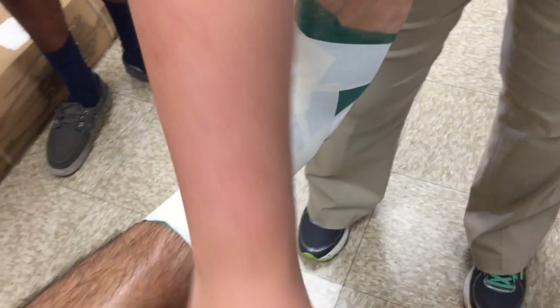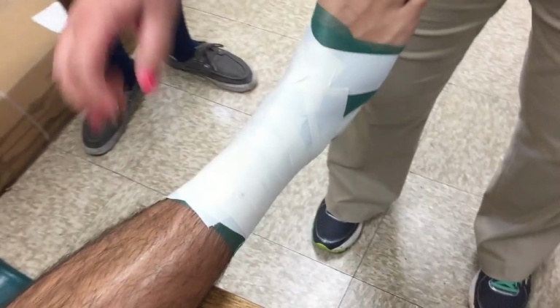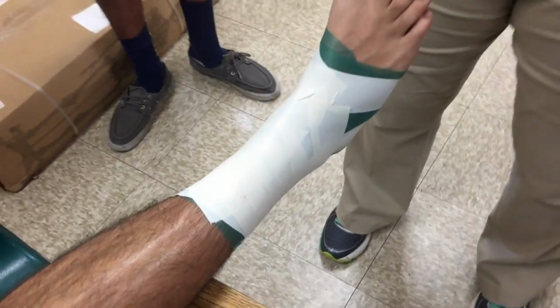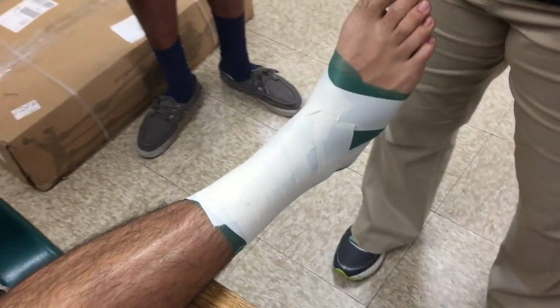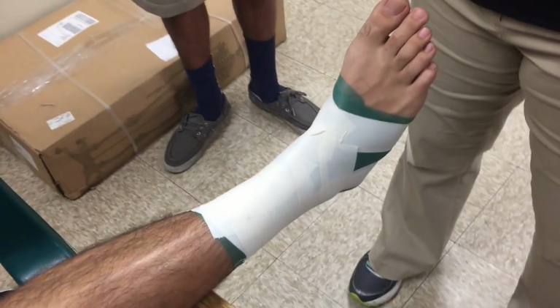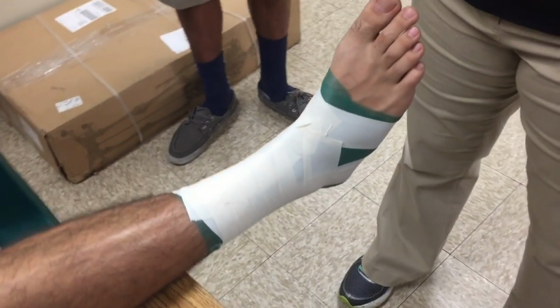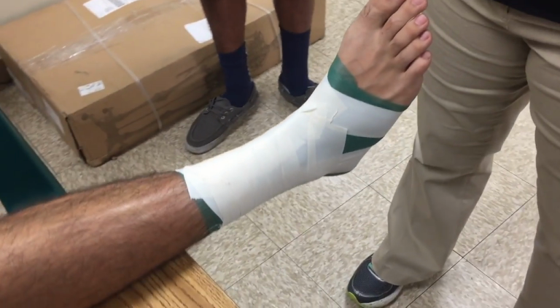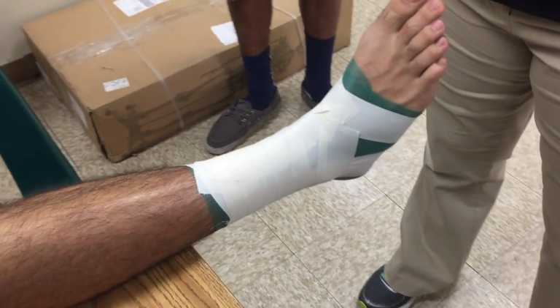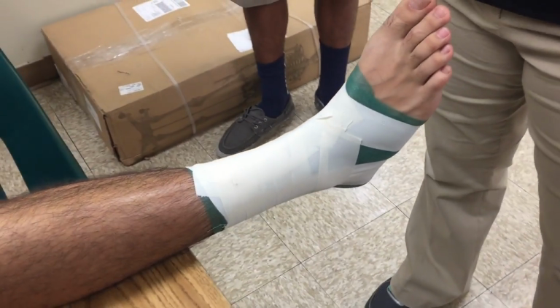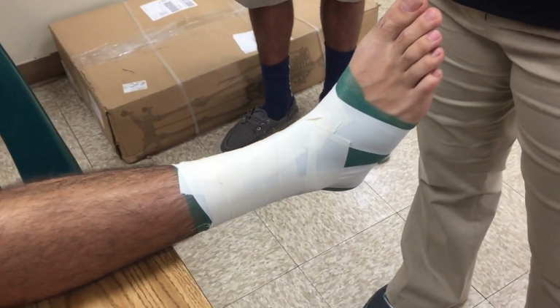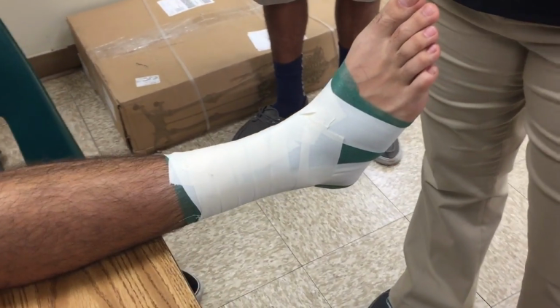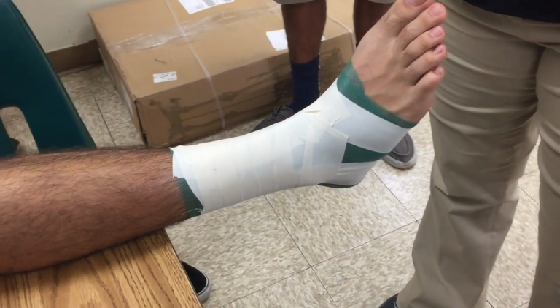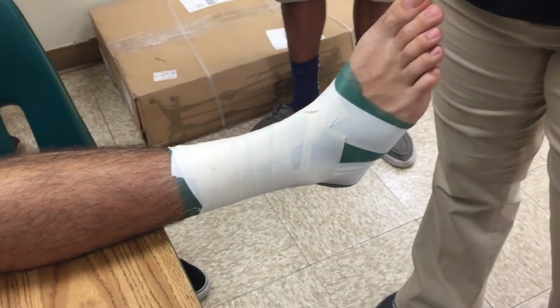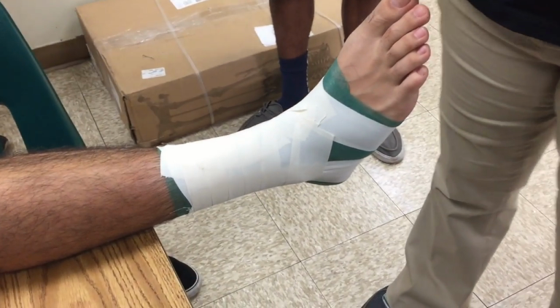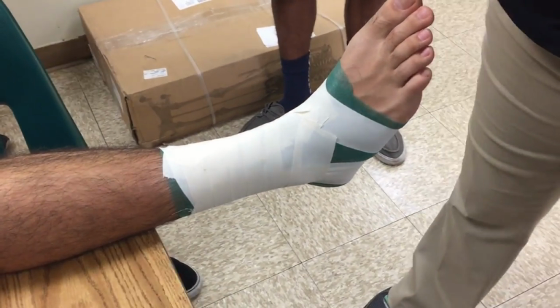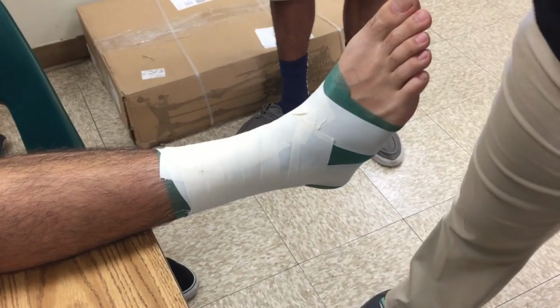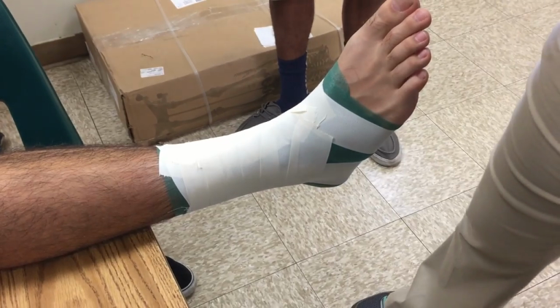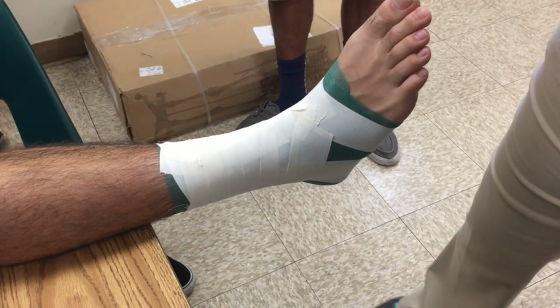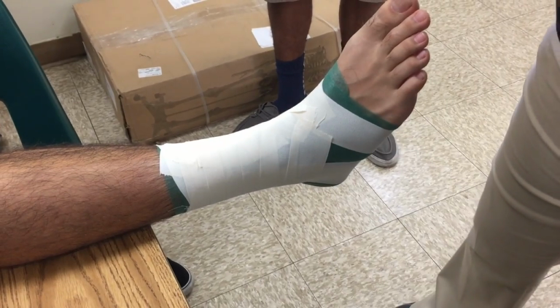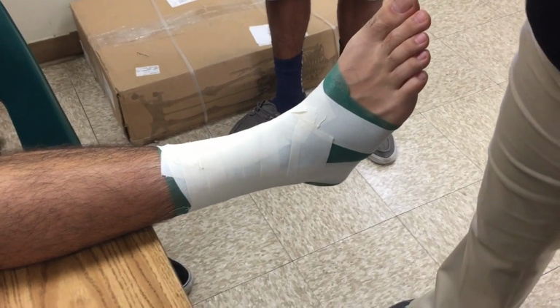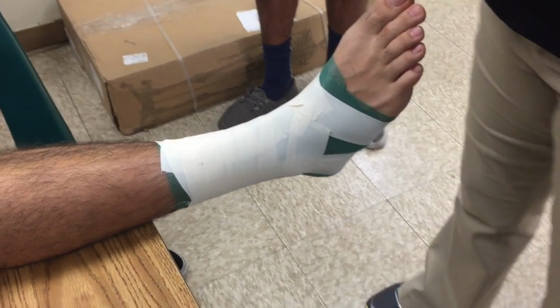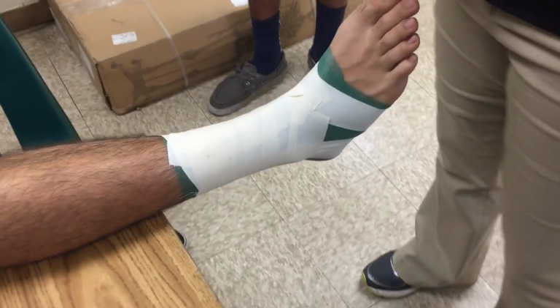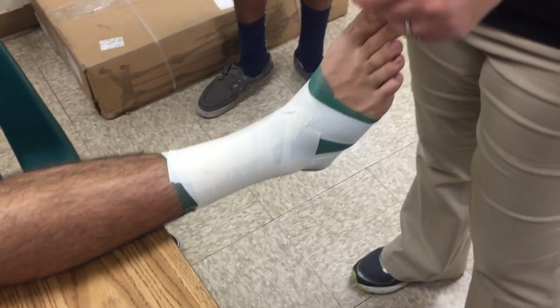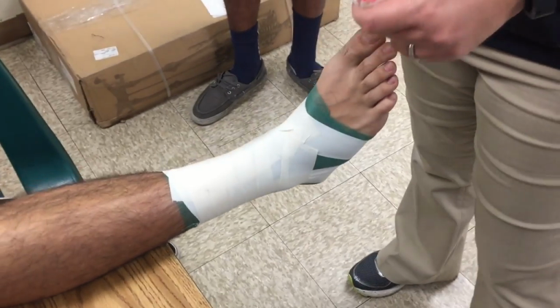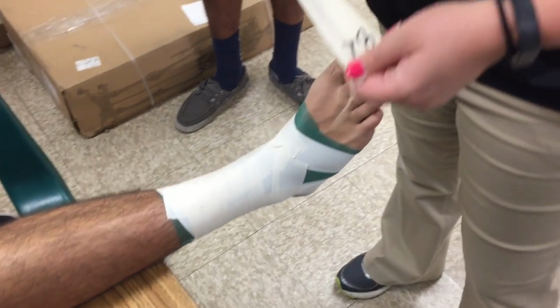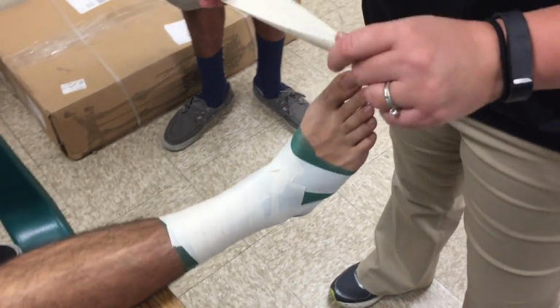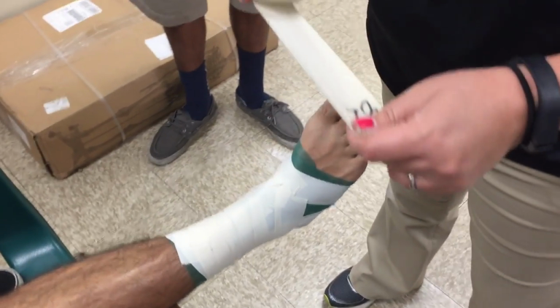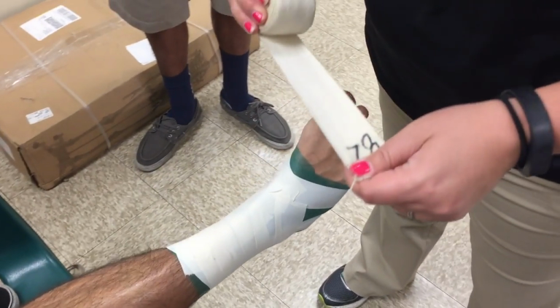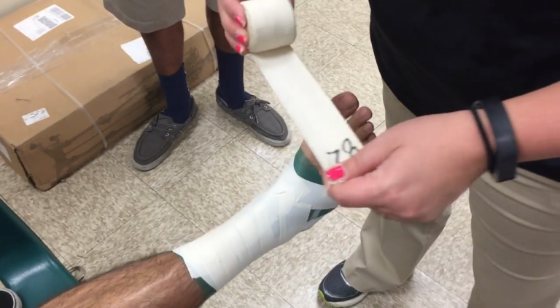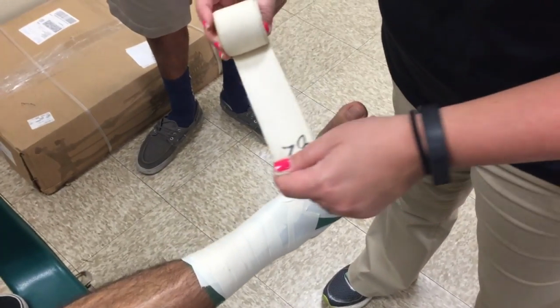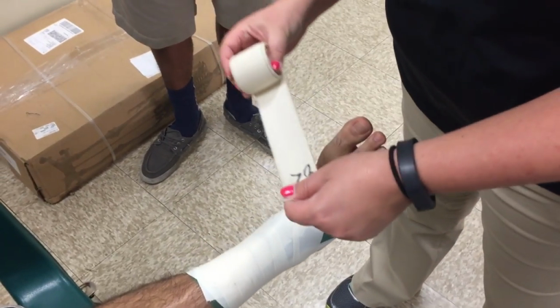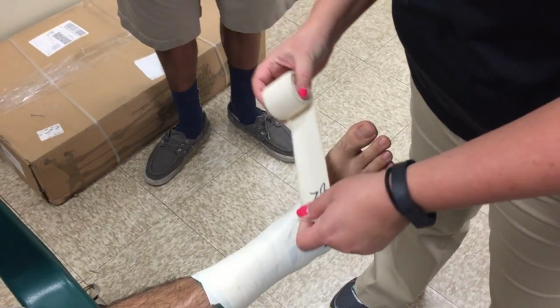From here we start the cloth wrap — your training wheels. This will teach you, before you get the roll of tape, how to do the continuous figure eight heel locks.